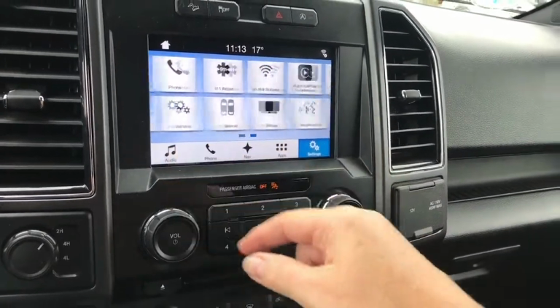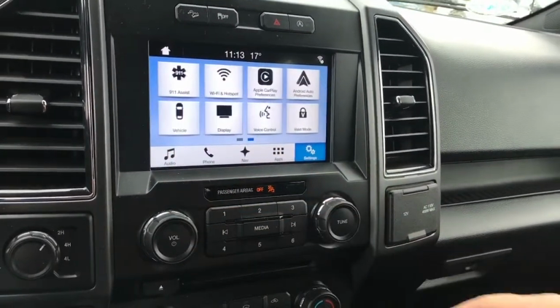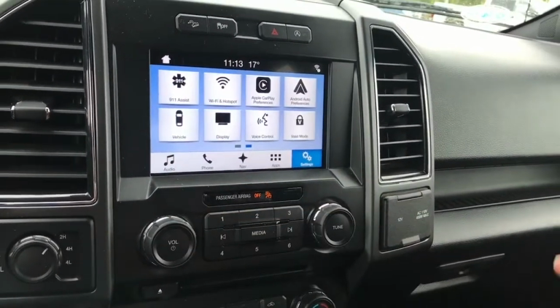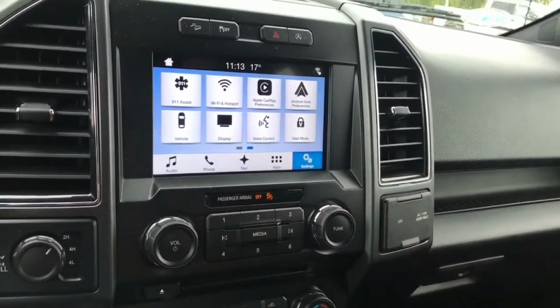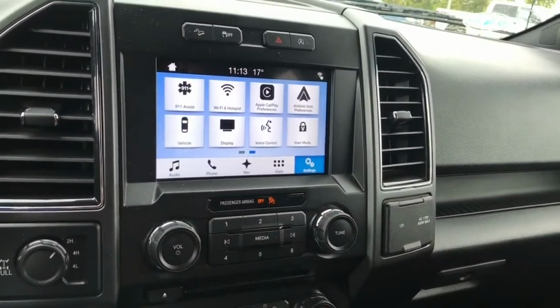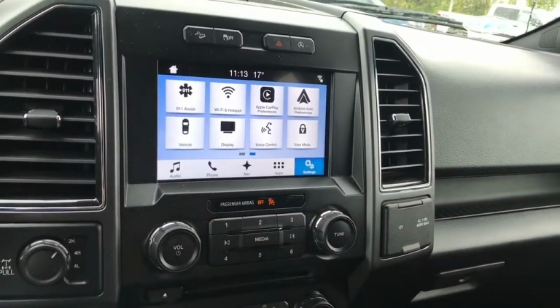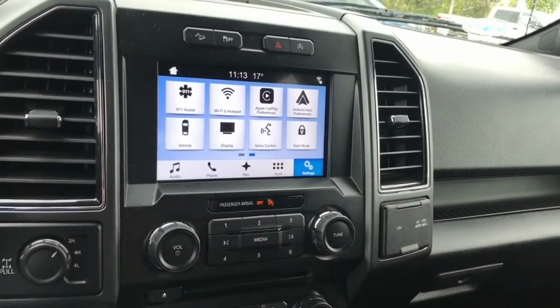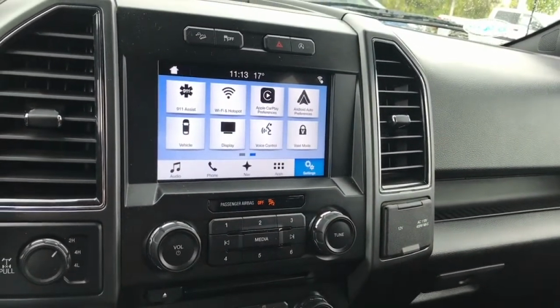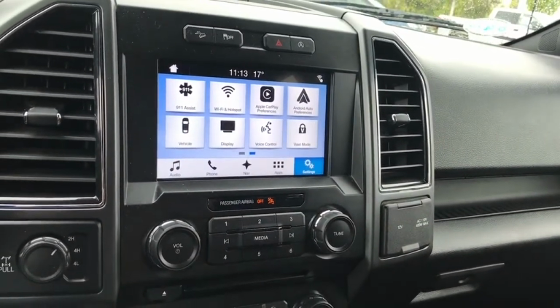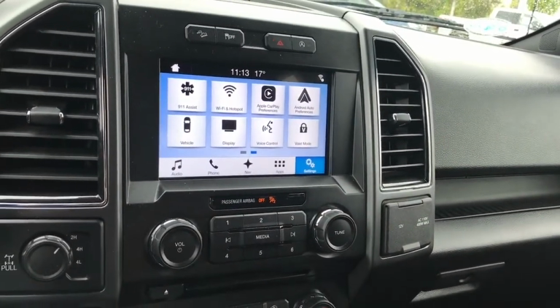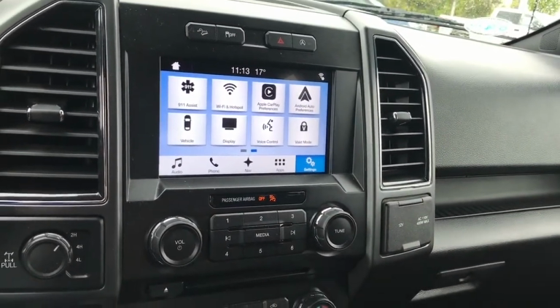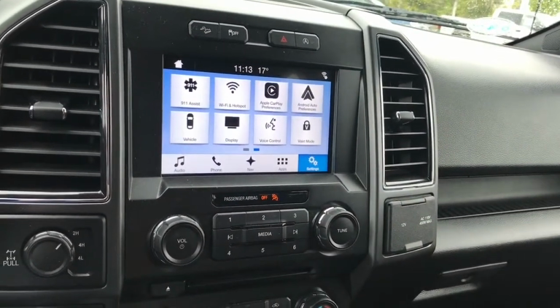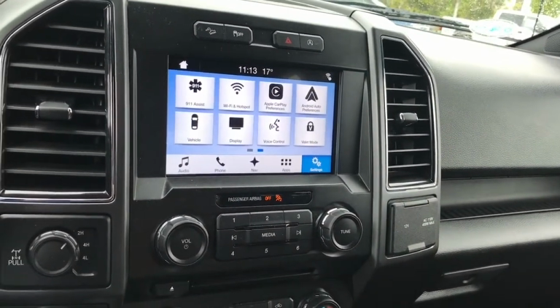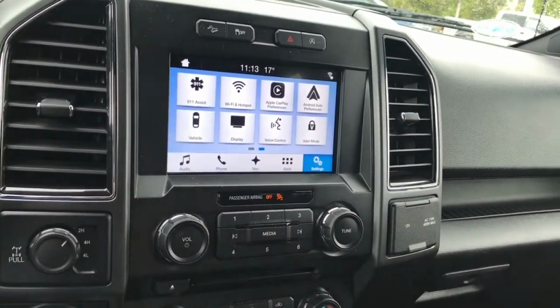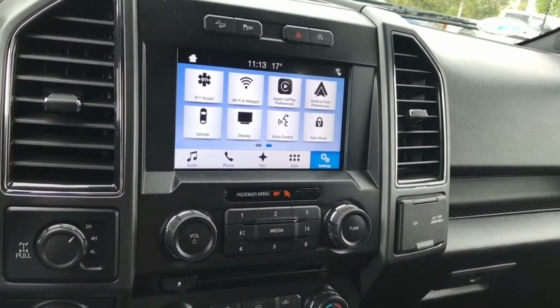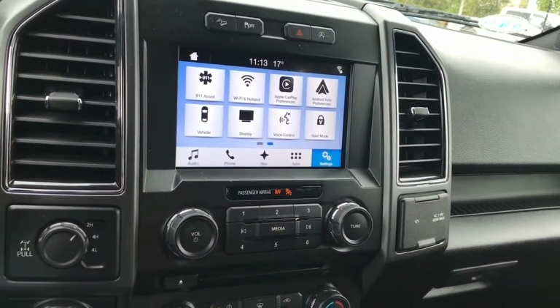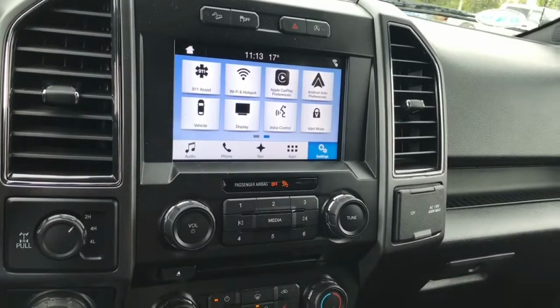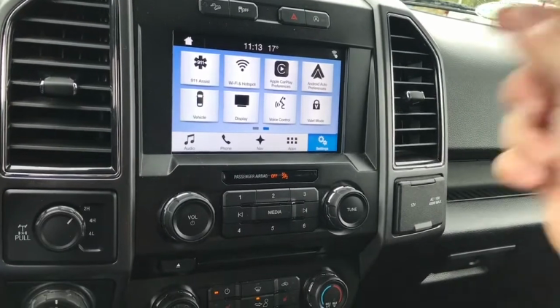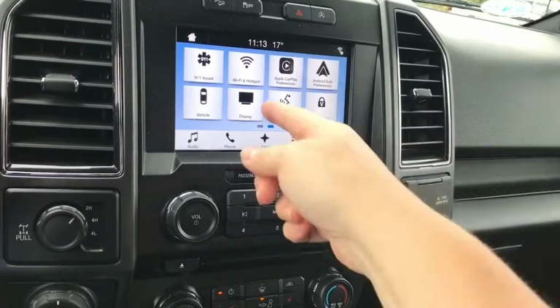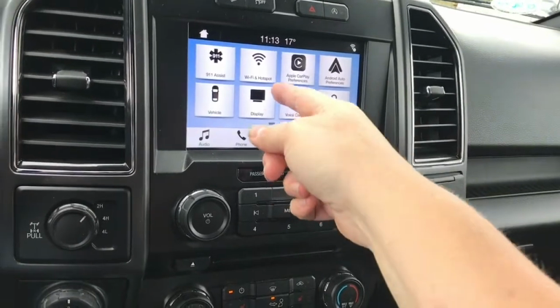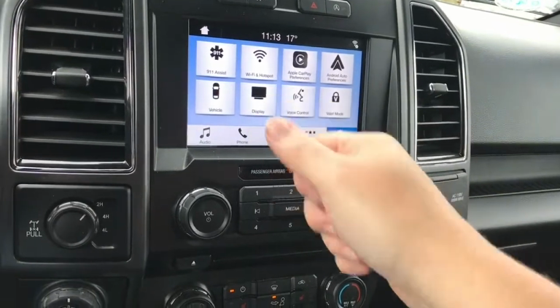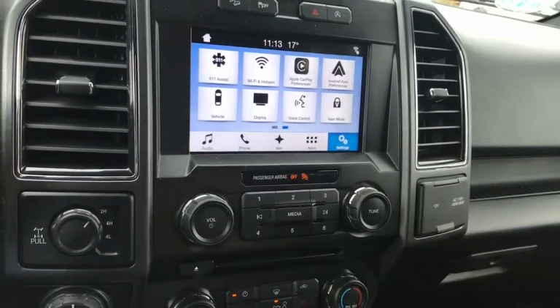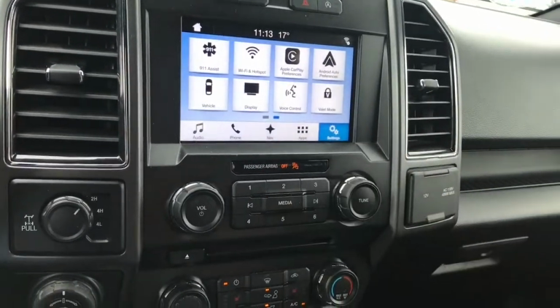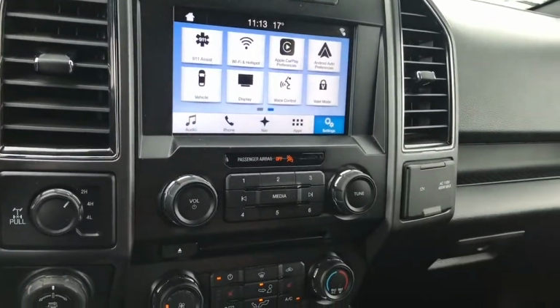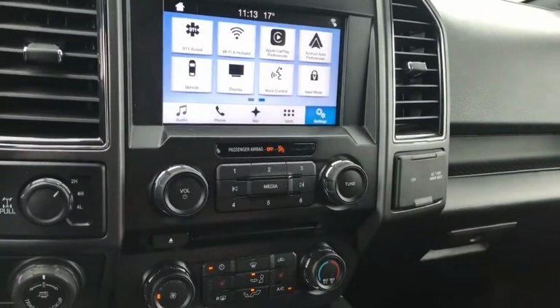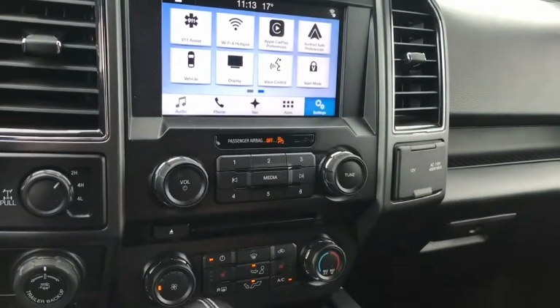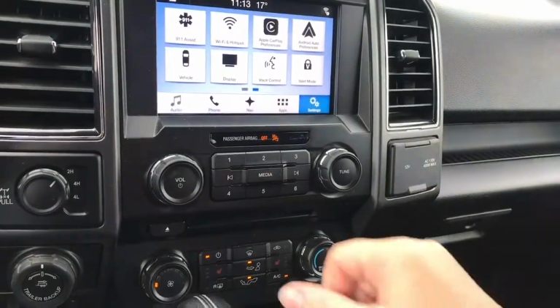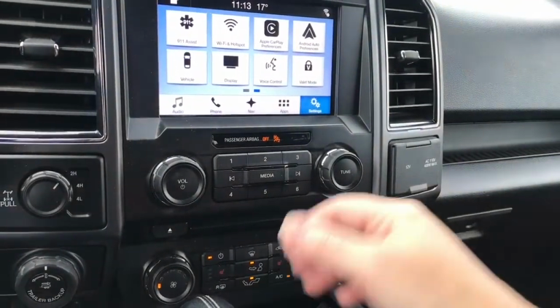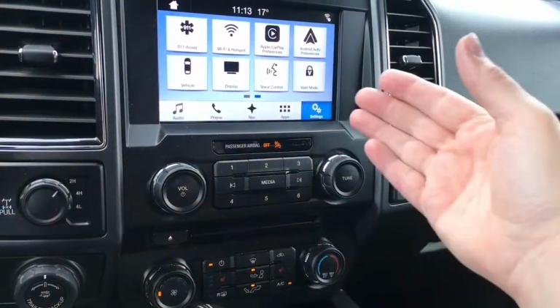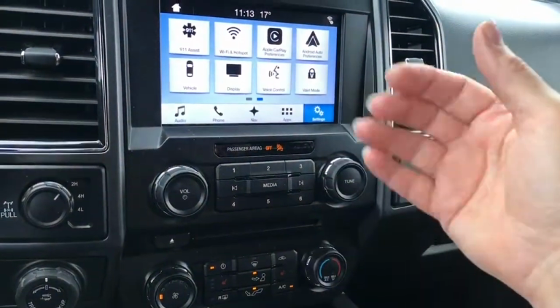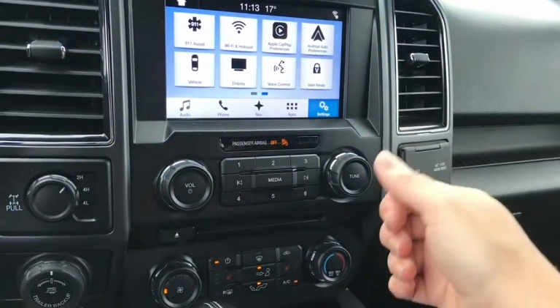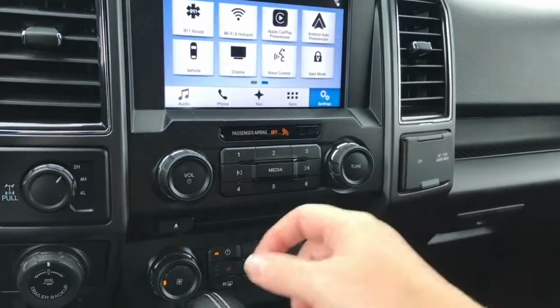In settings, you've got your 911 Assist, Wi-Fi hotspot, Apple CarPlay, Android Auto, and so forth. You can even change the look of your display screen to darker or lighter.